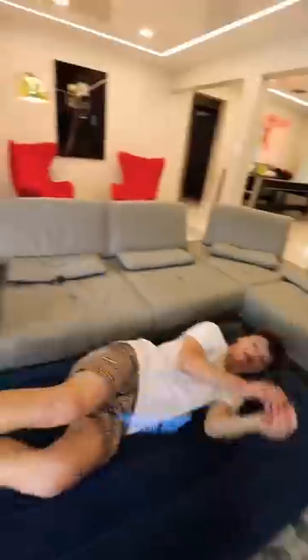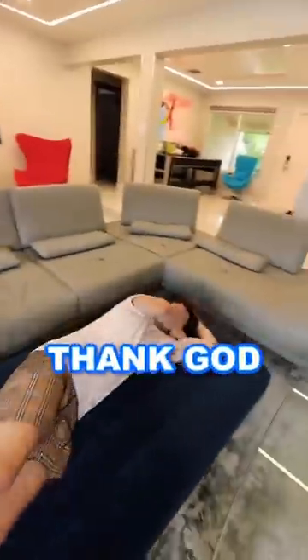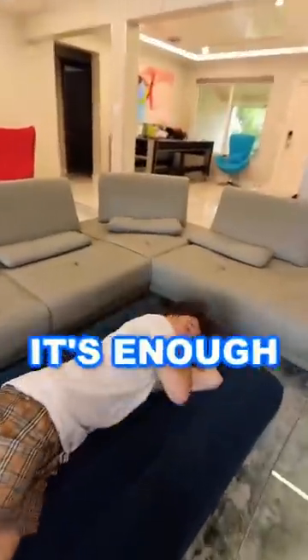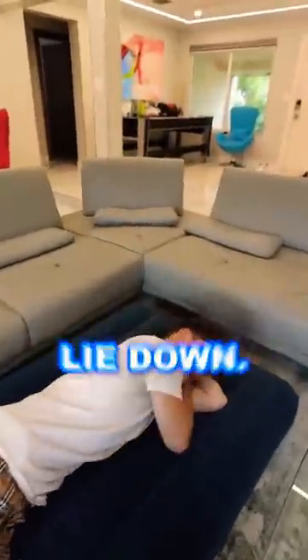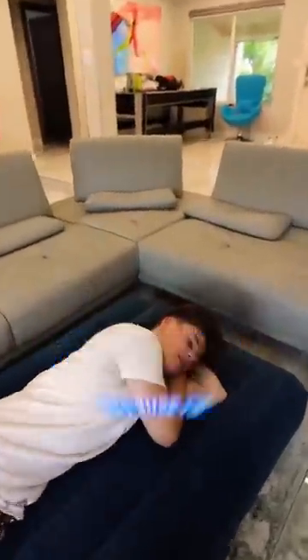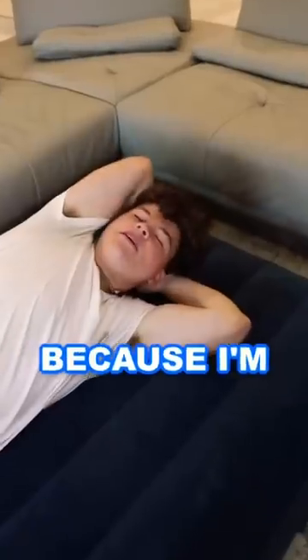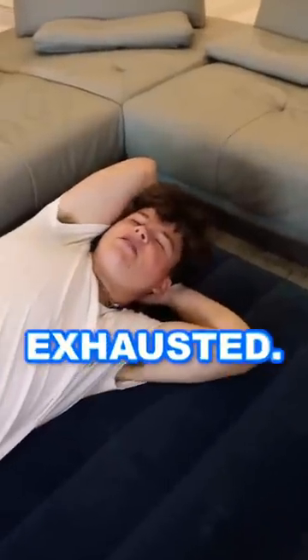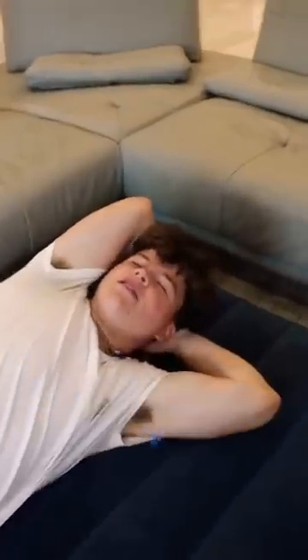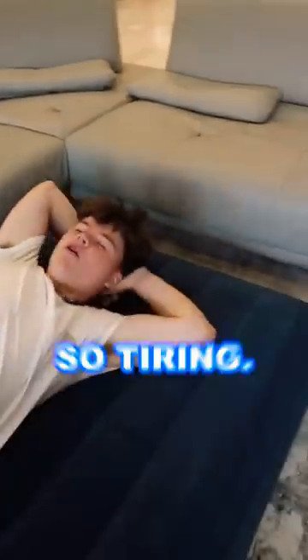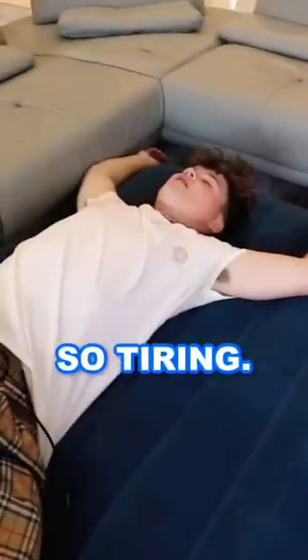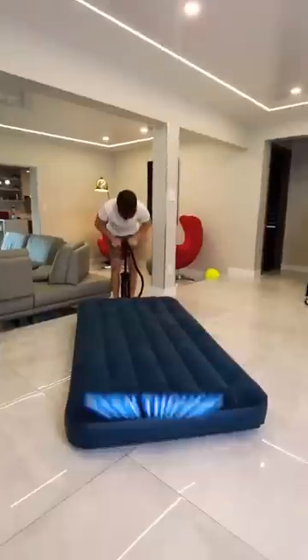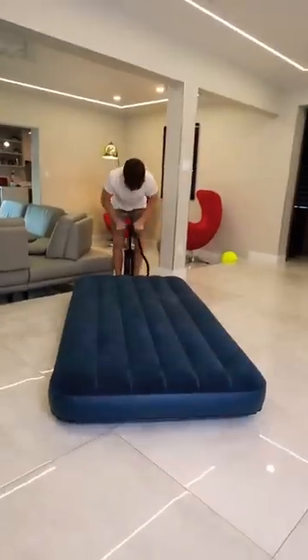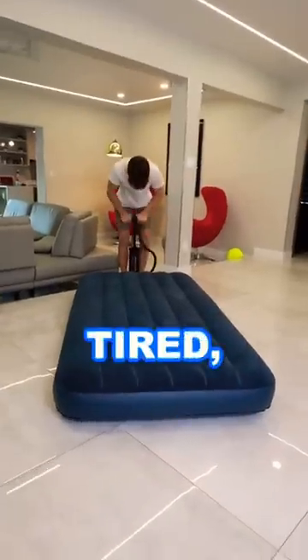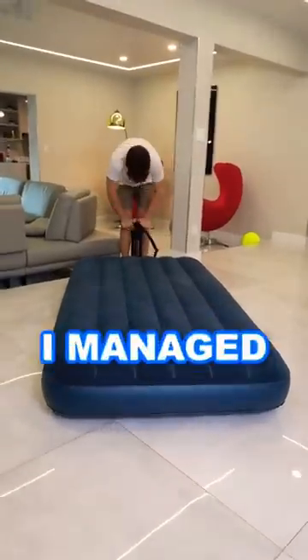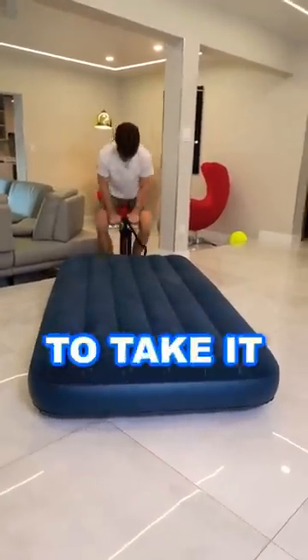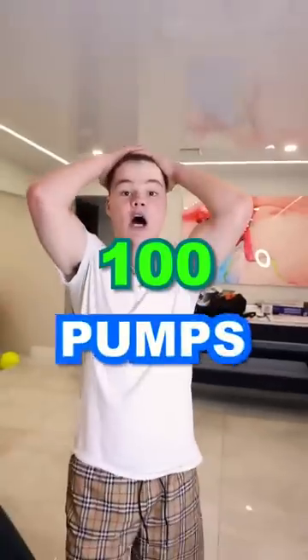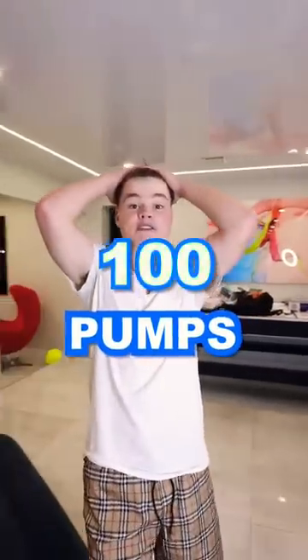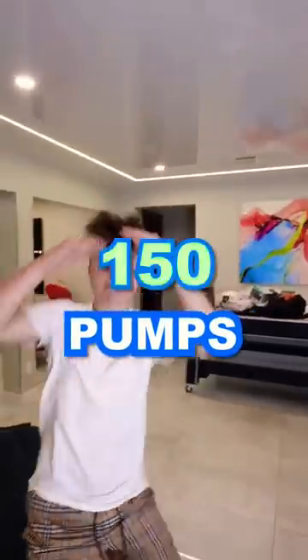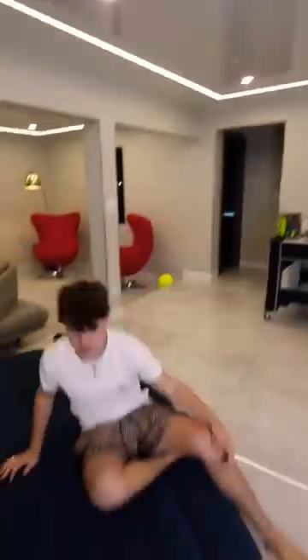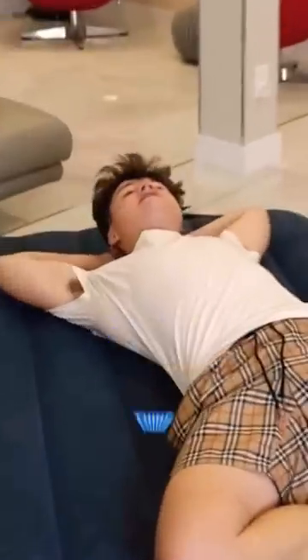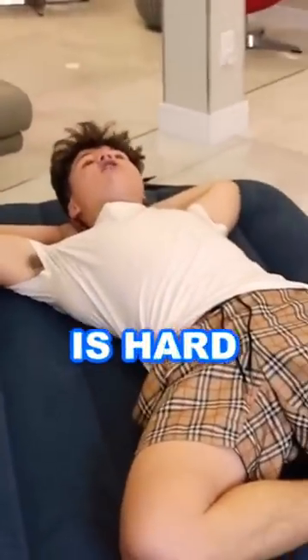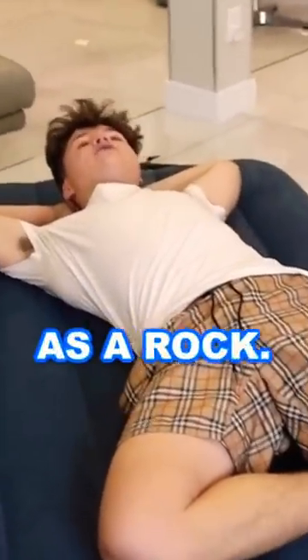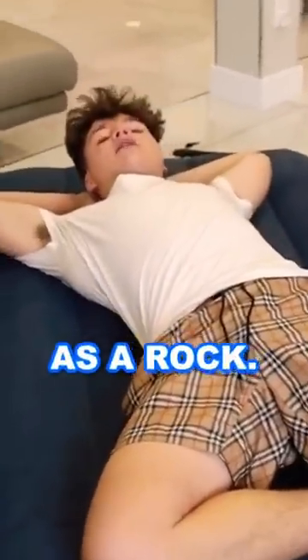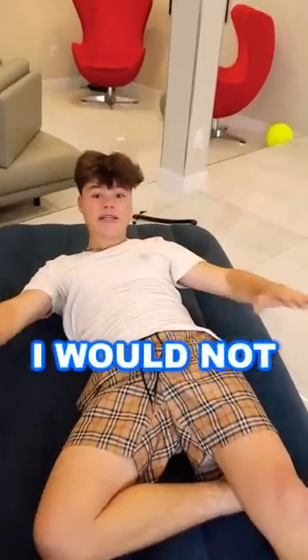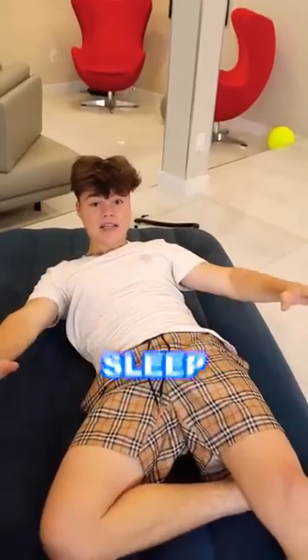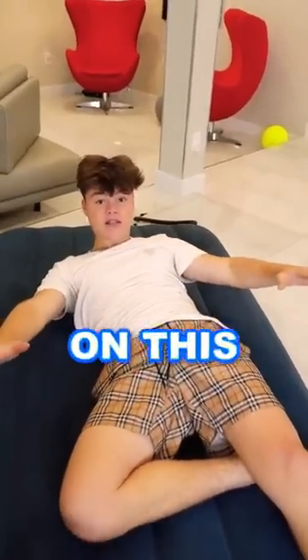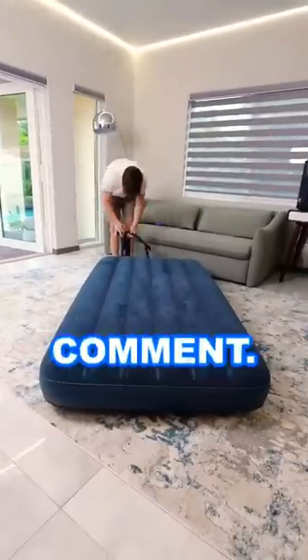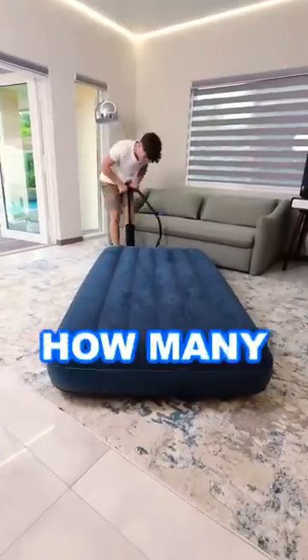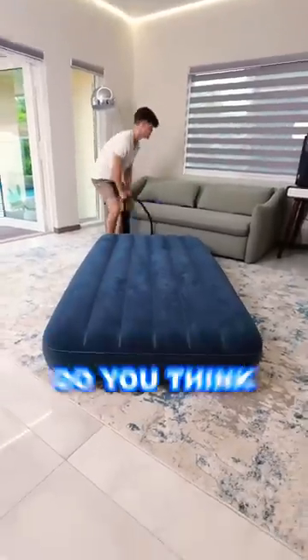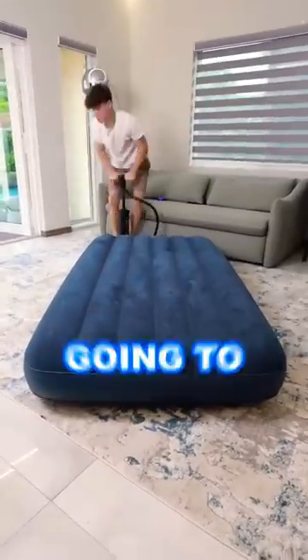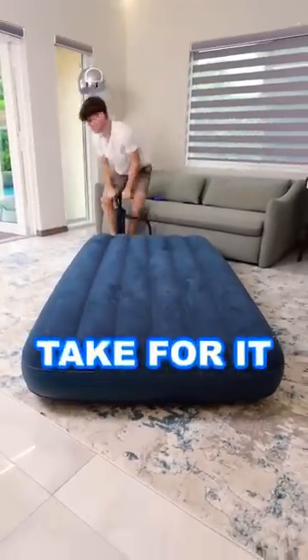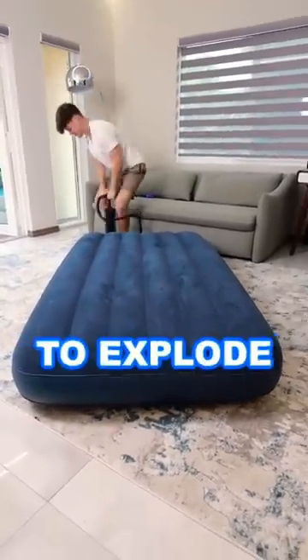Thank God it's enough for me to lie down because I'm exhausted — that is so tiring. Even though I was tired, I managed to take it to 150 pumps. This thing is hard as a rock; I would not sleep on this. Comment how many pumps you think it's going to take for it to explode.